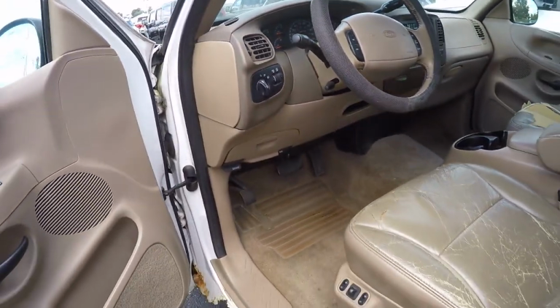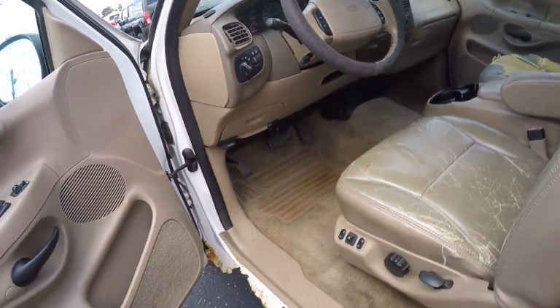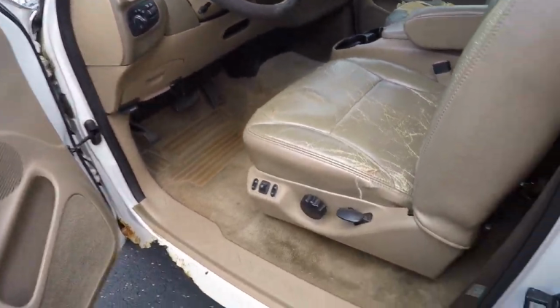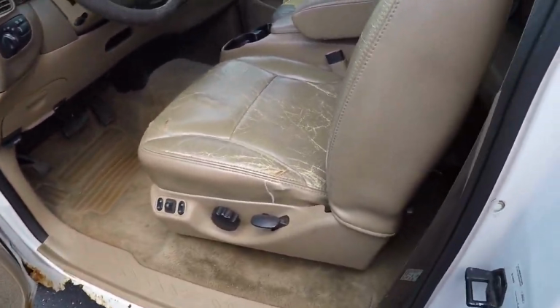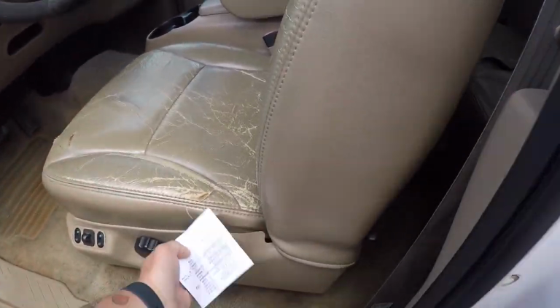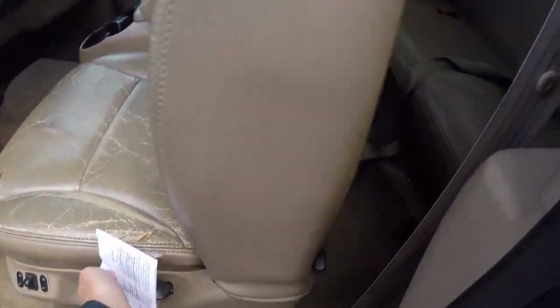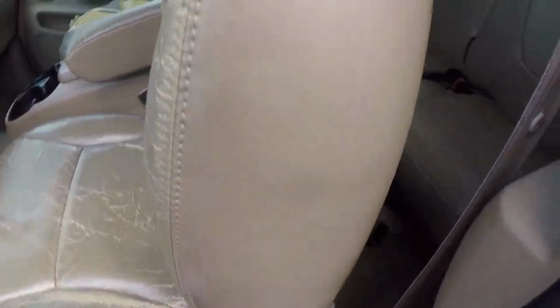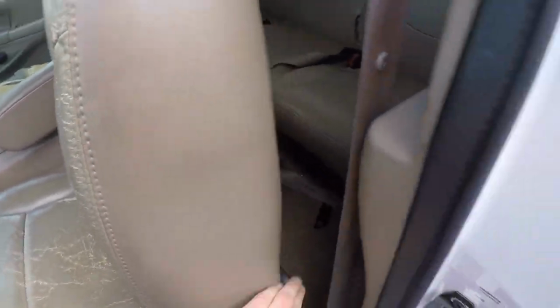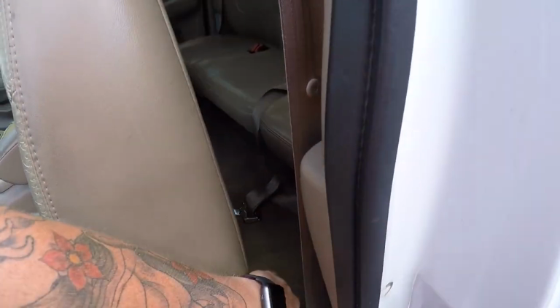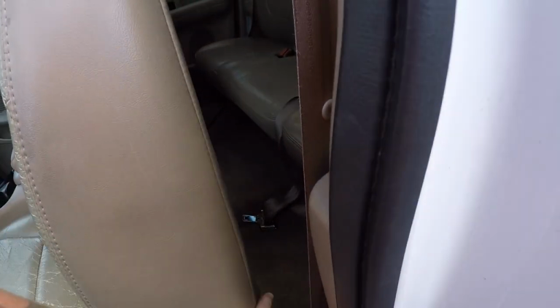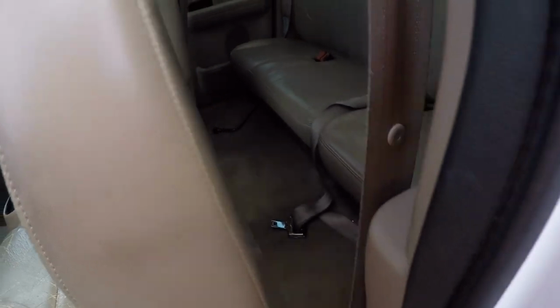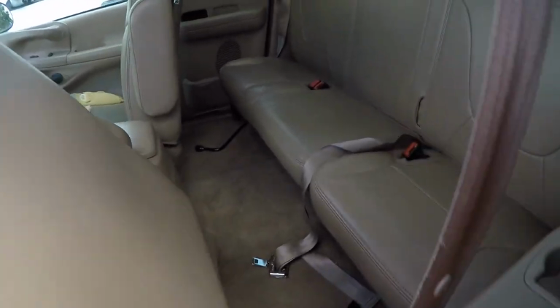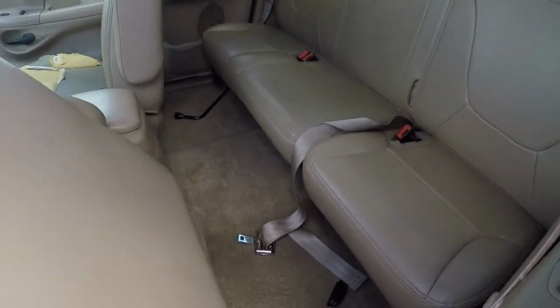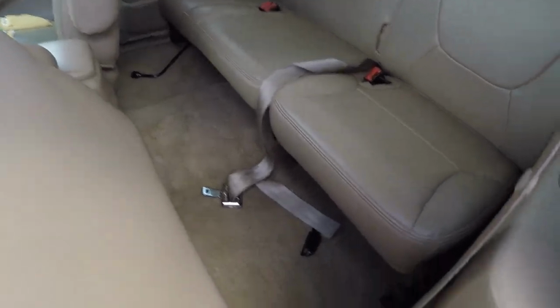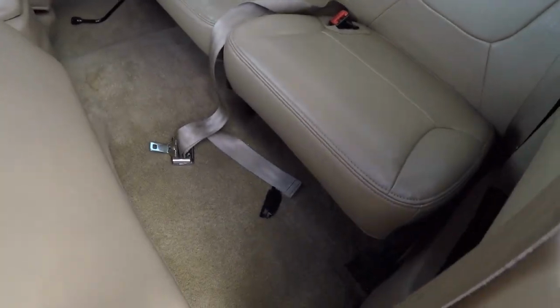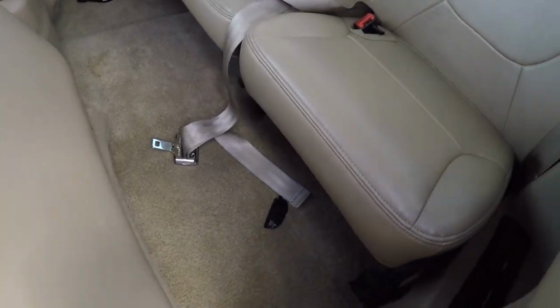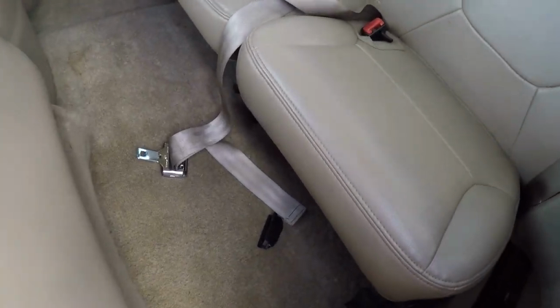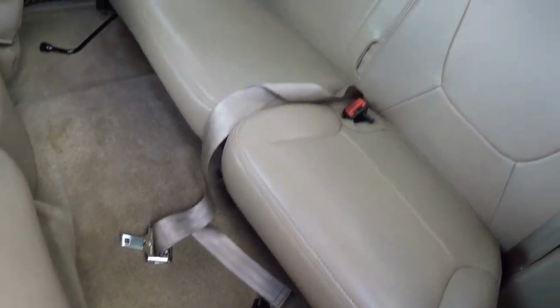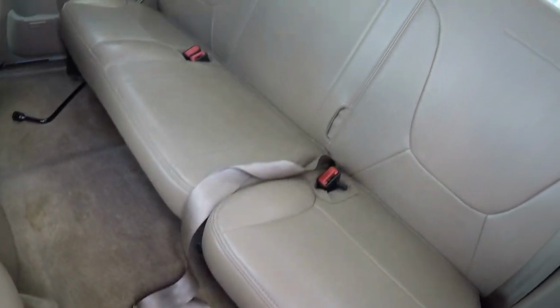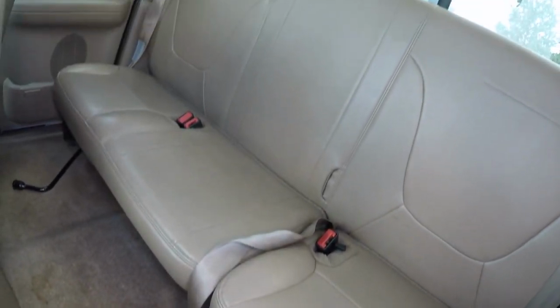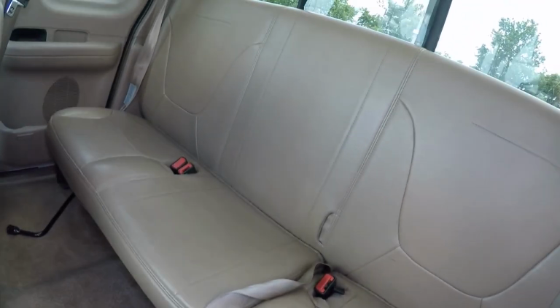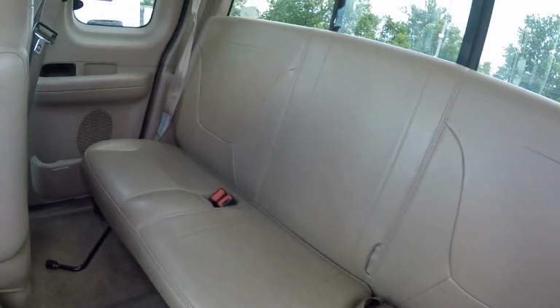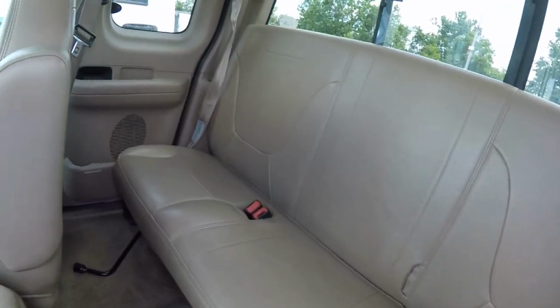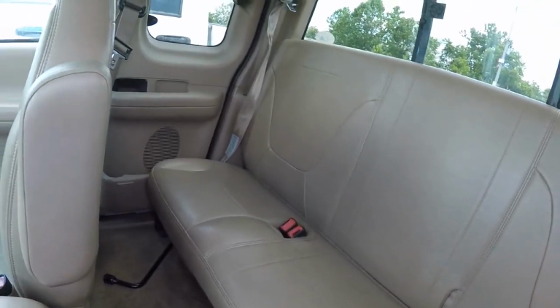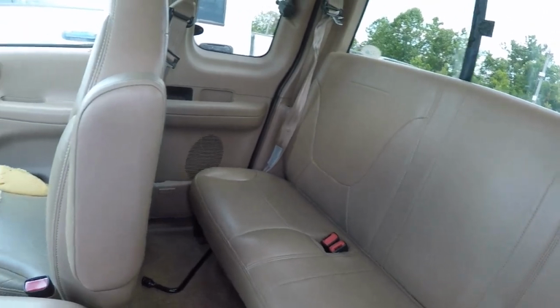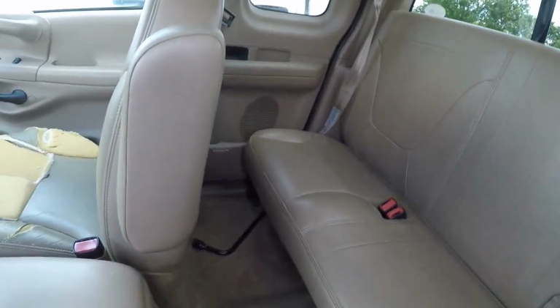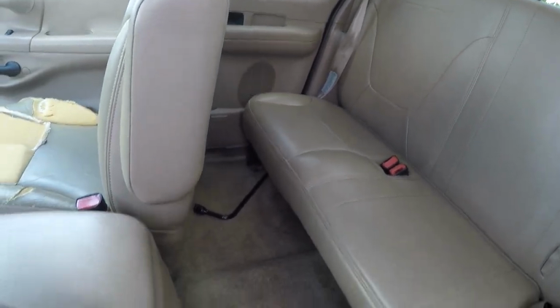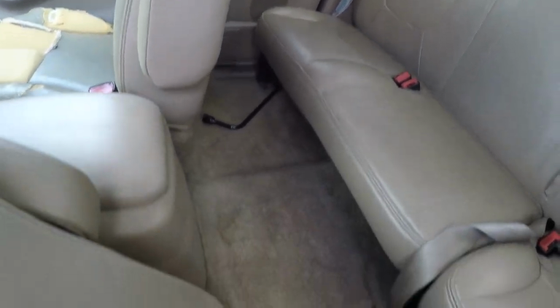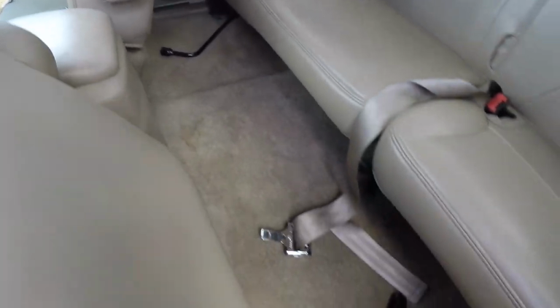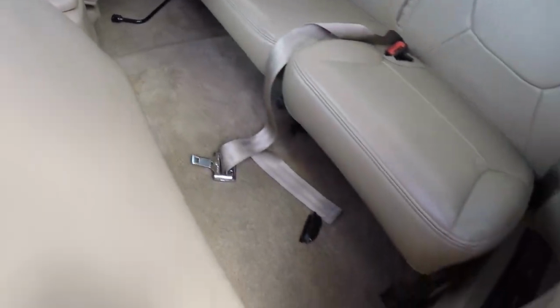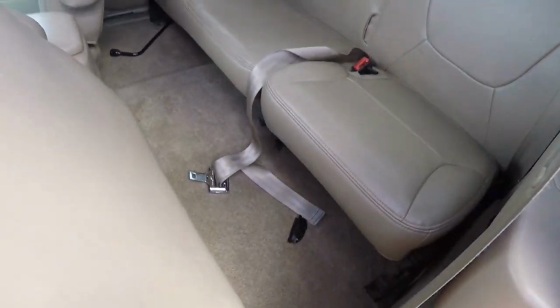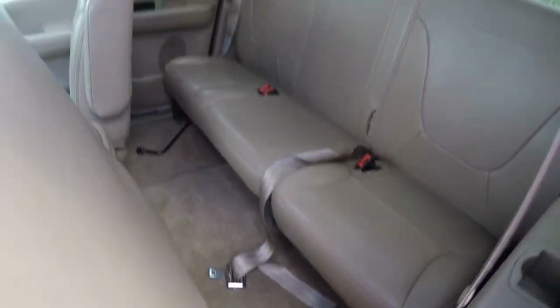Let me show you the back seat of this bad boy. Back seat looks in about perfect condition — plenty of room to put some stuff back there if you've got kids or something.